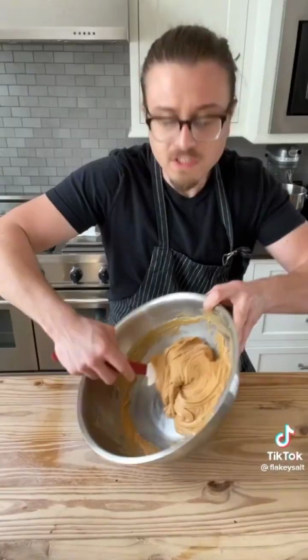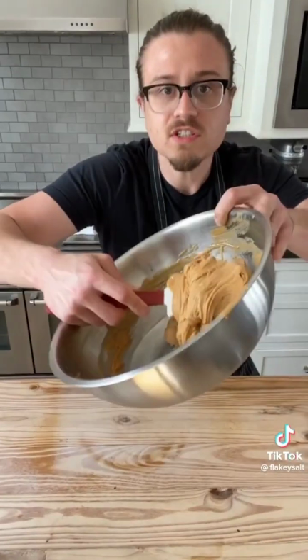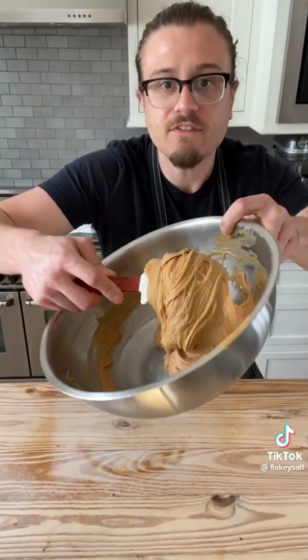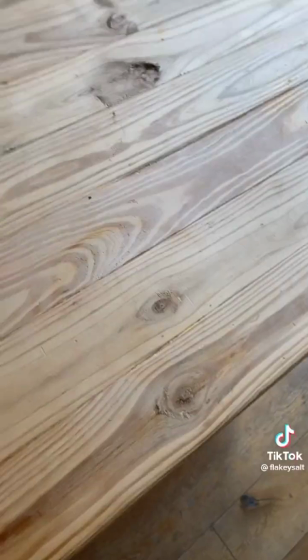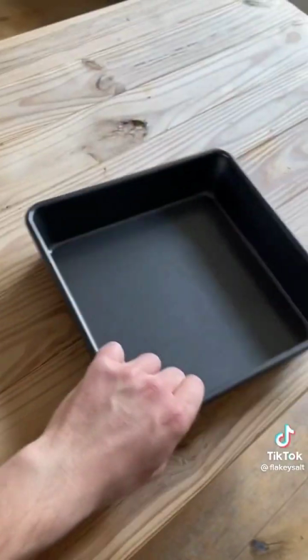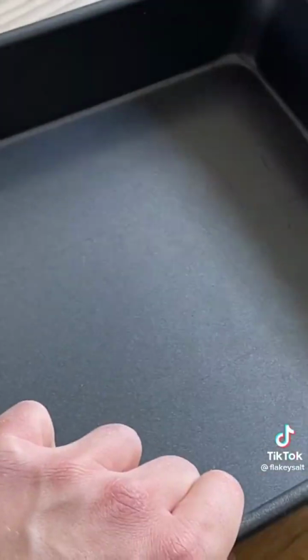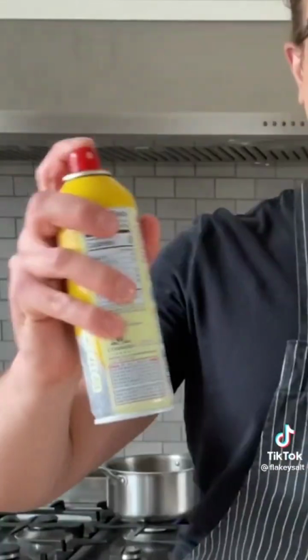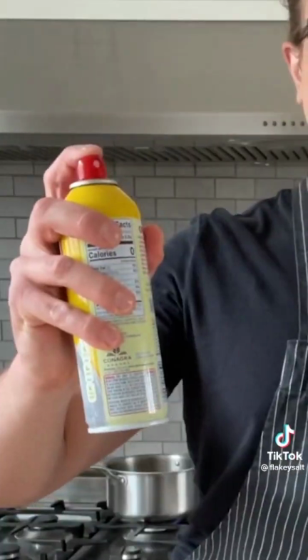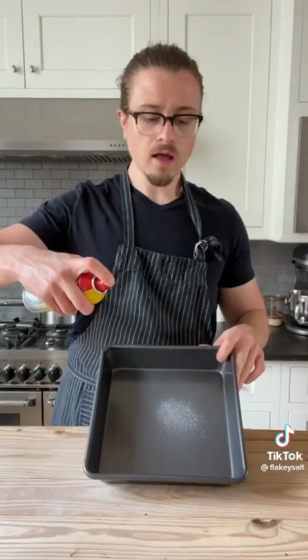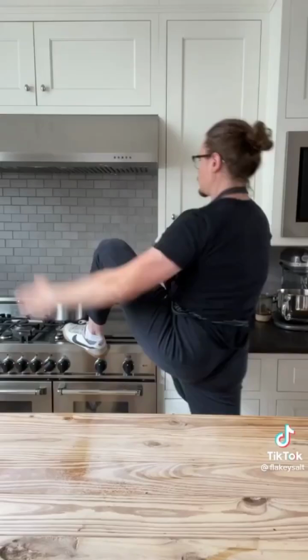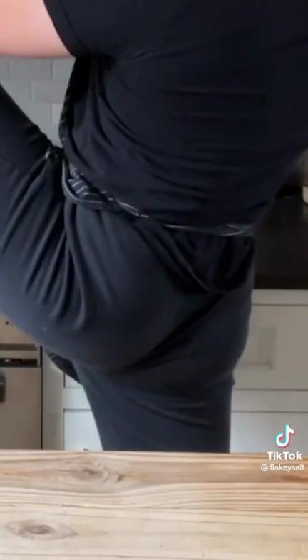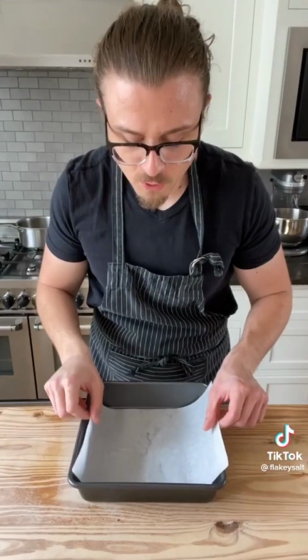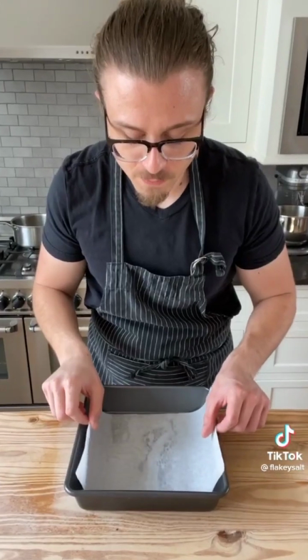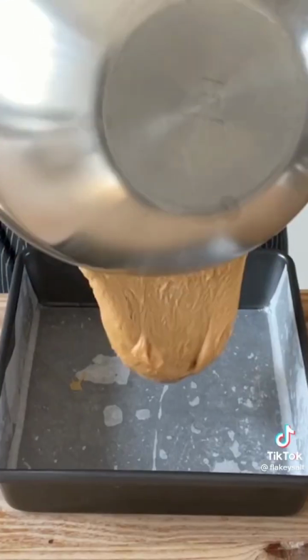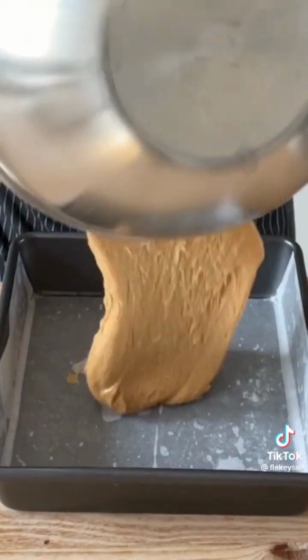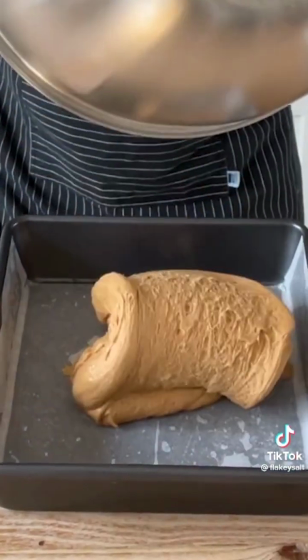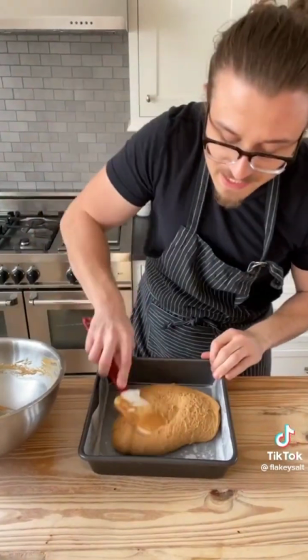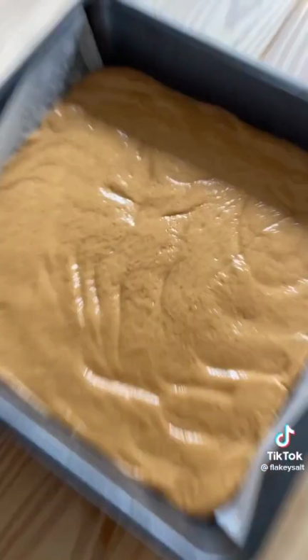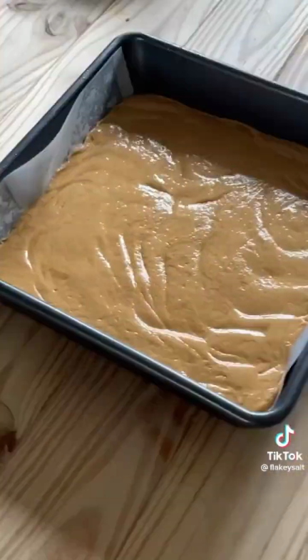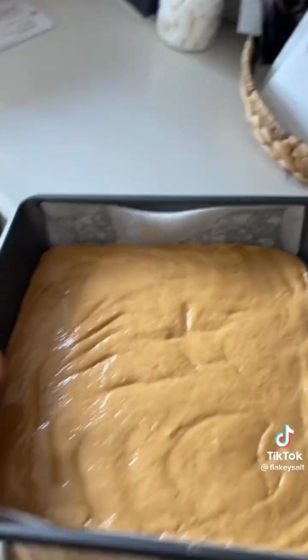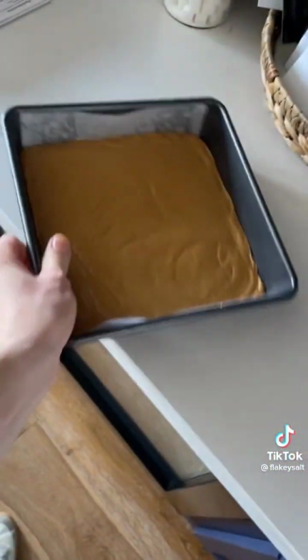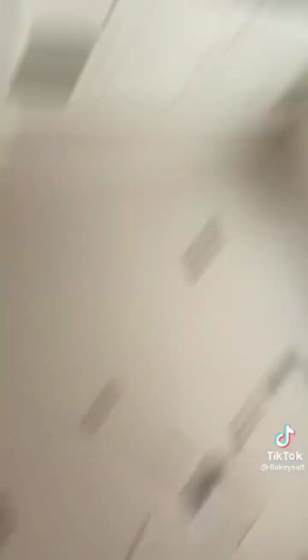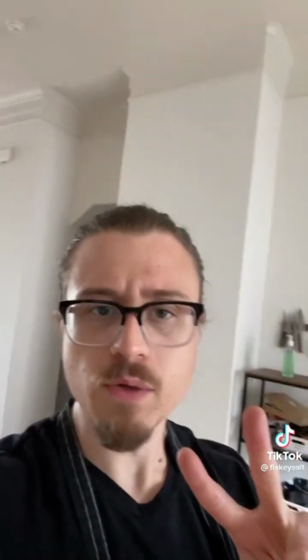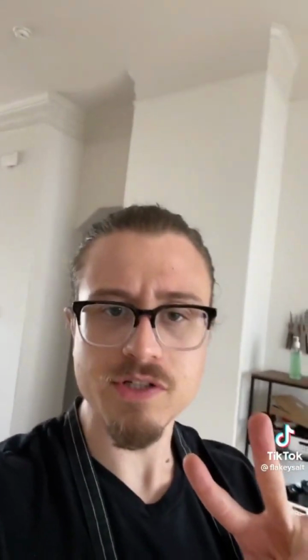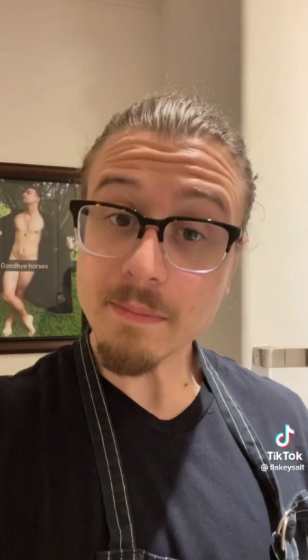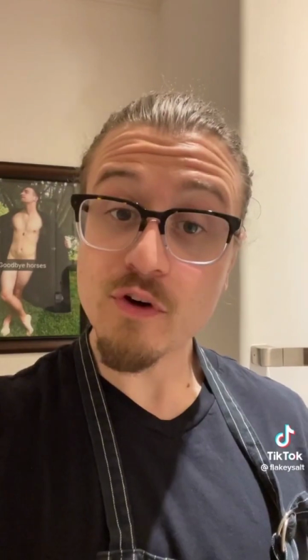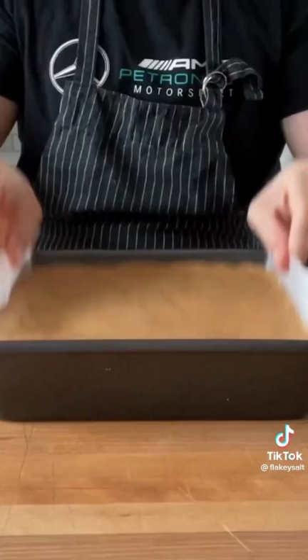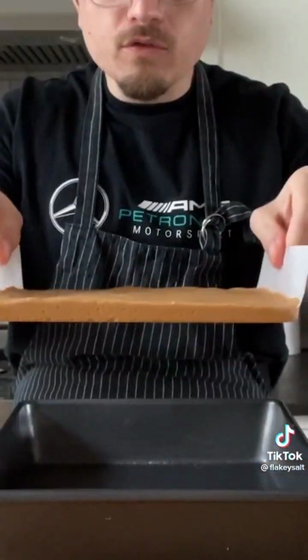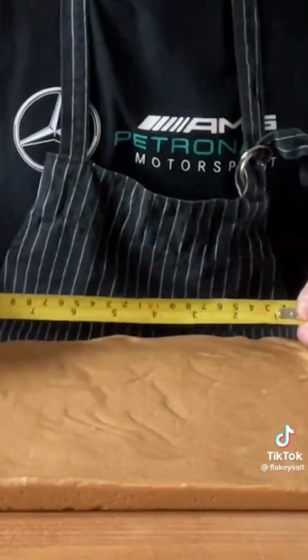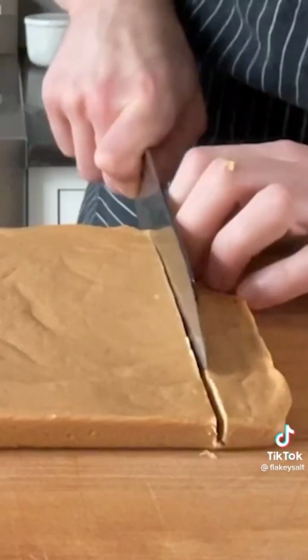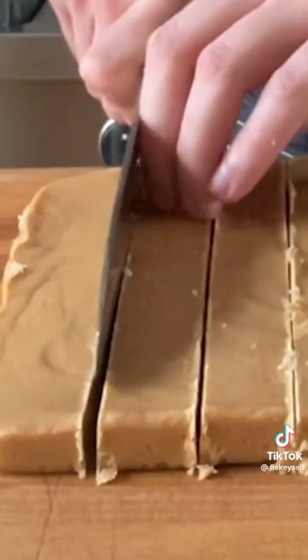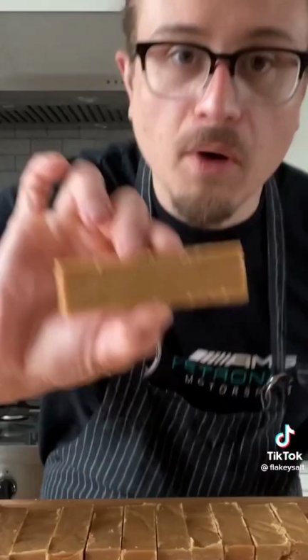Once it starts to stiffen, pour into an 8x8 baking pan with spray oil and optional parchment. Press it out nice and even. Let cool at least two hours or up to overnight. Remove and cut precisely into bars.